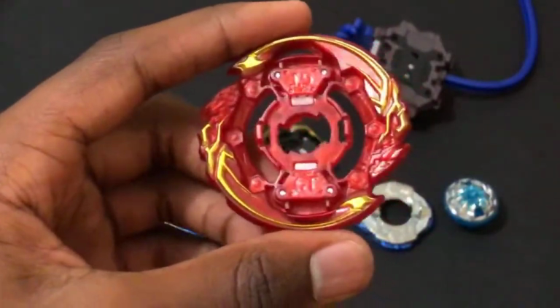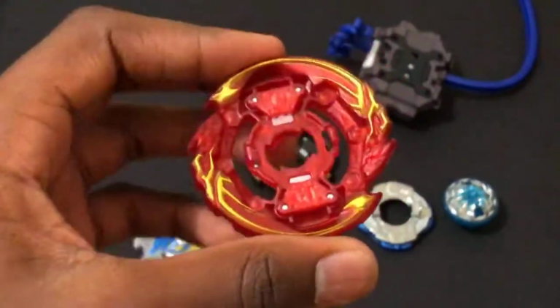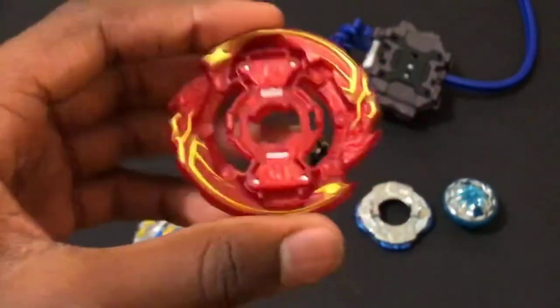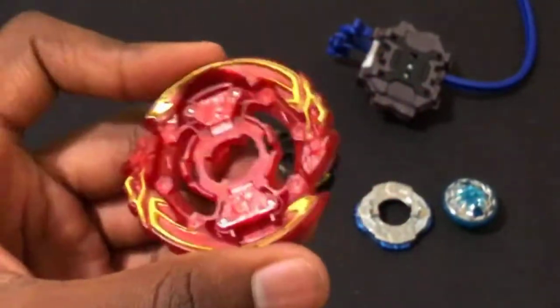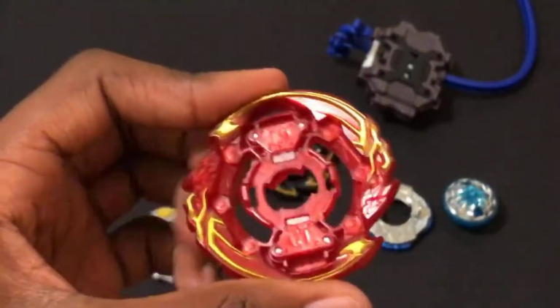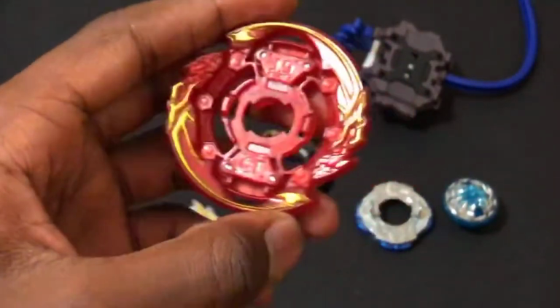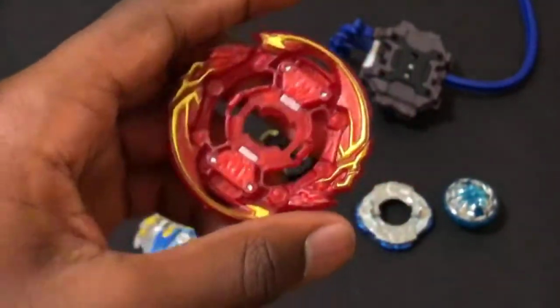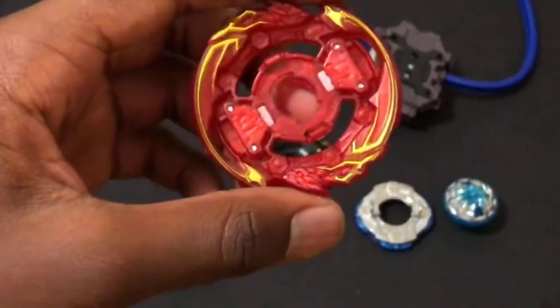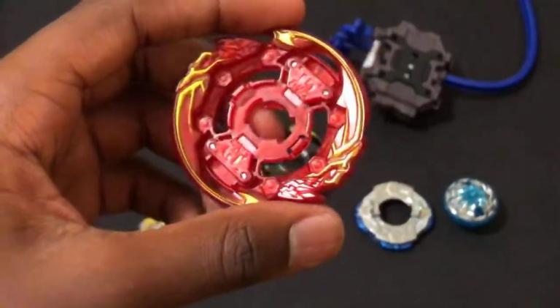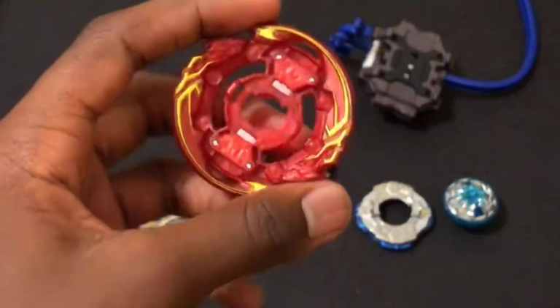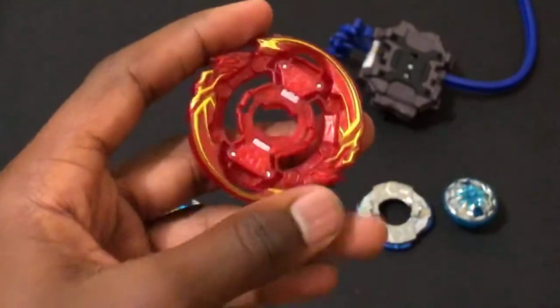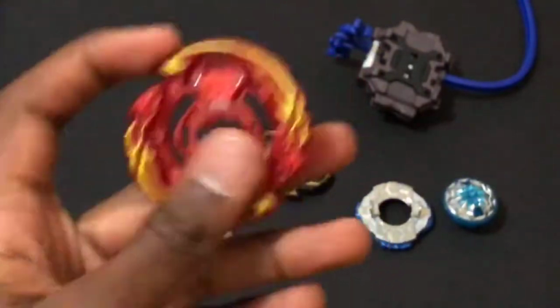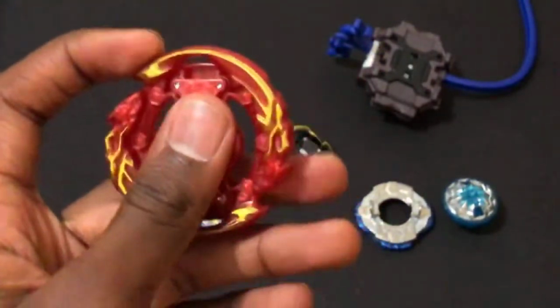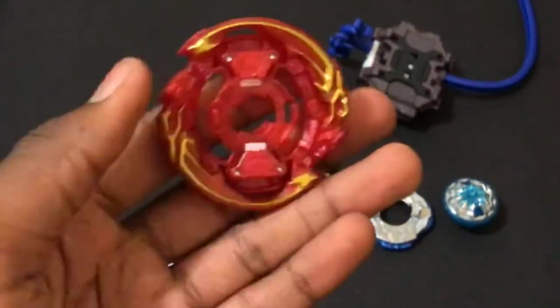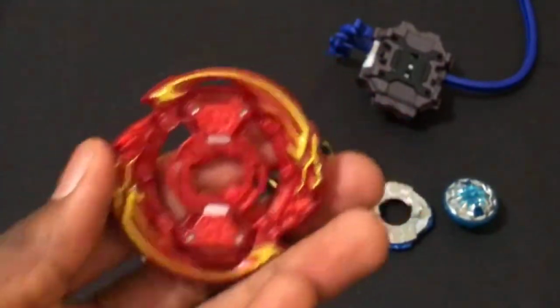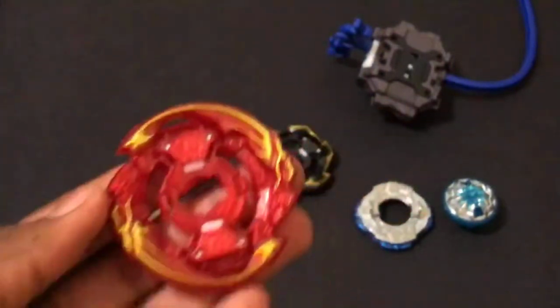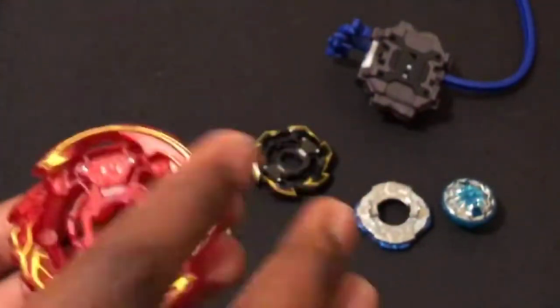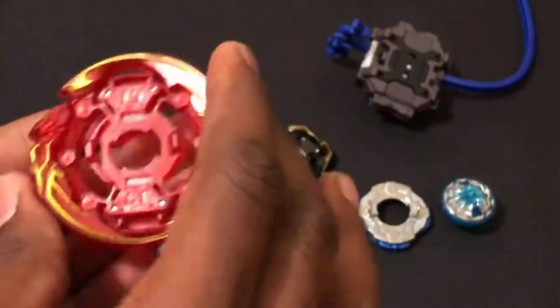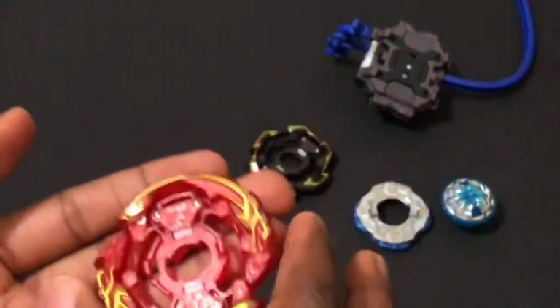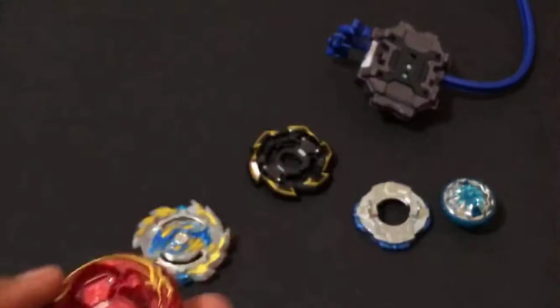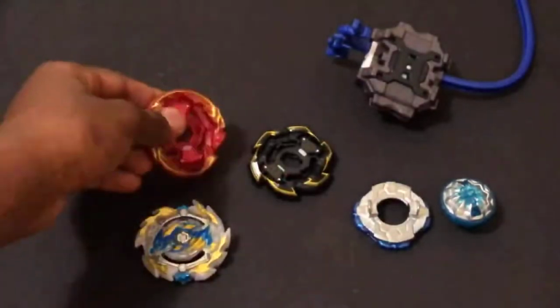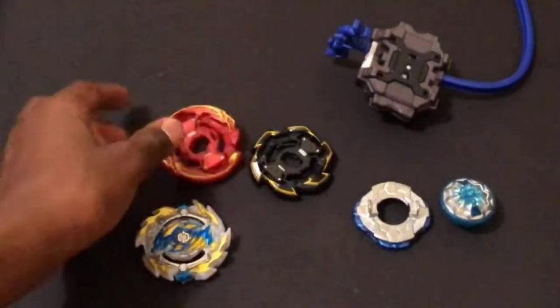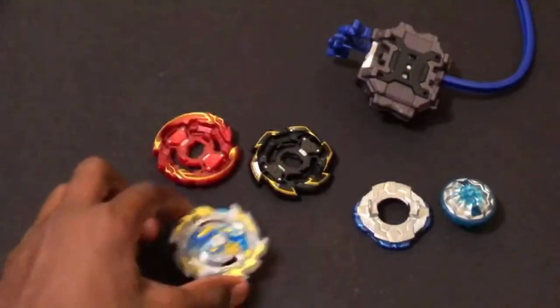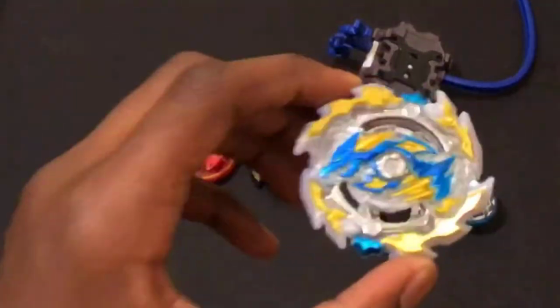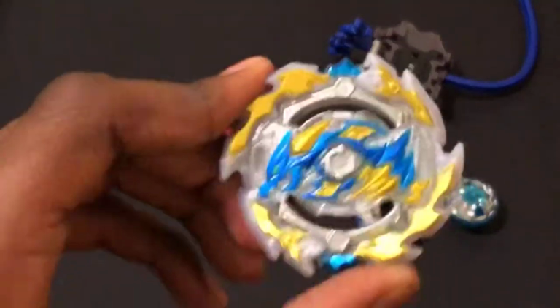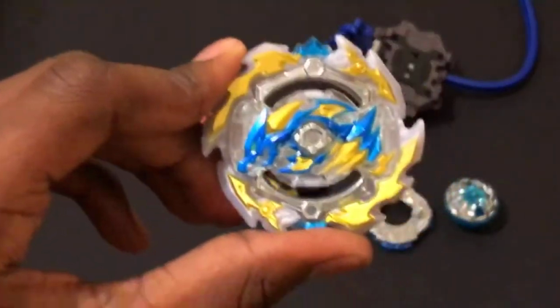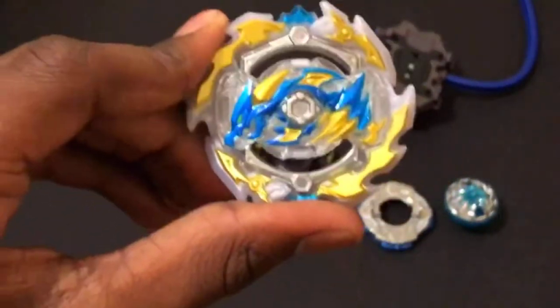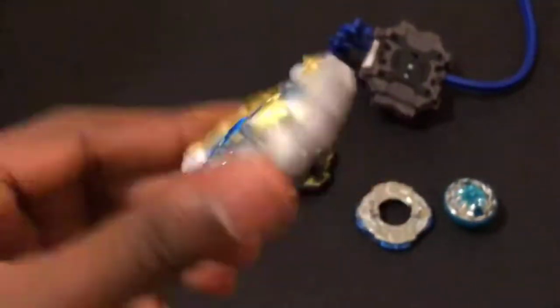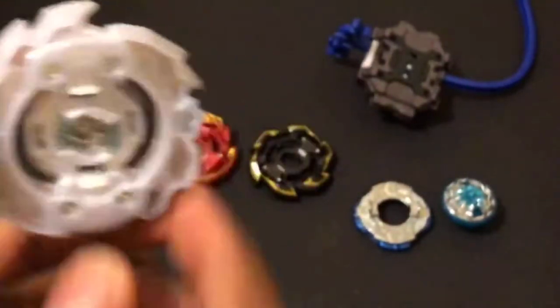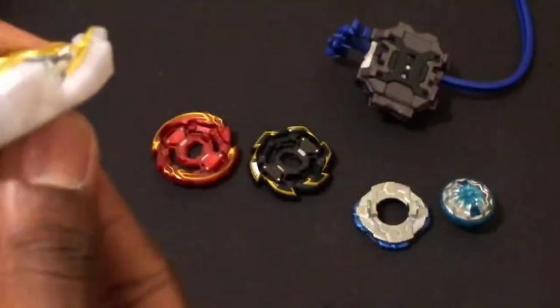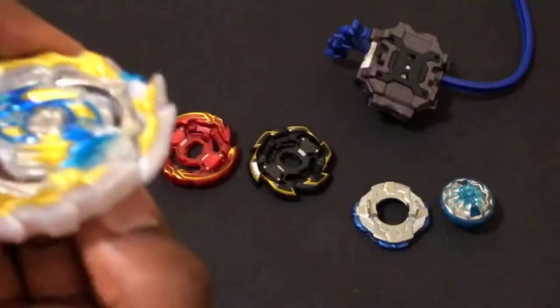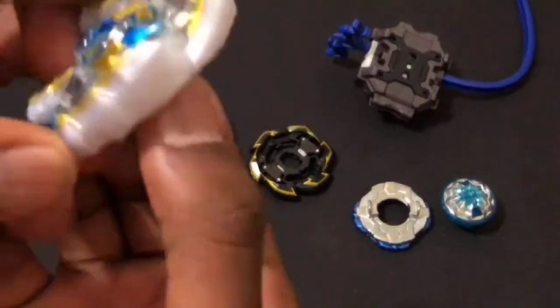Dronzer Spiral — the shape of the Grand layer base reminds you of Dronzer Spiral and kind of Blaze Ragnarok. I see Dronzer Spiral more. All these layer bases are pretty light, around the same weight.